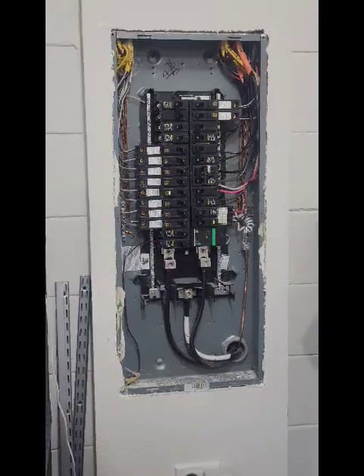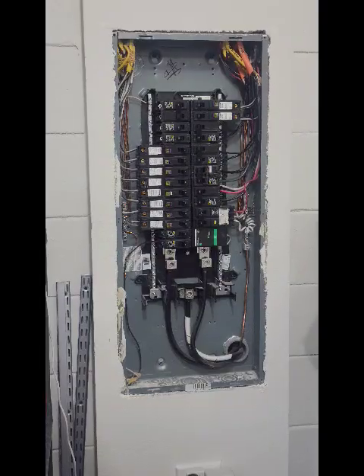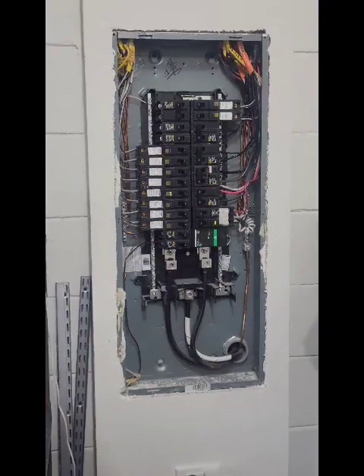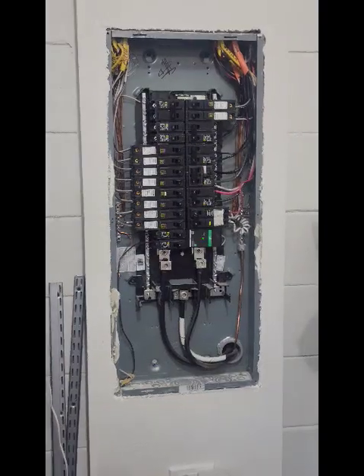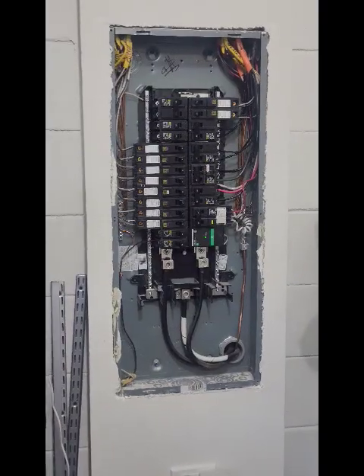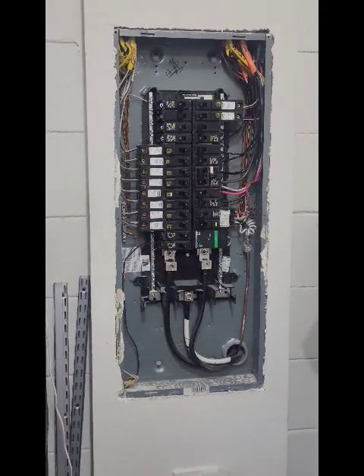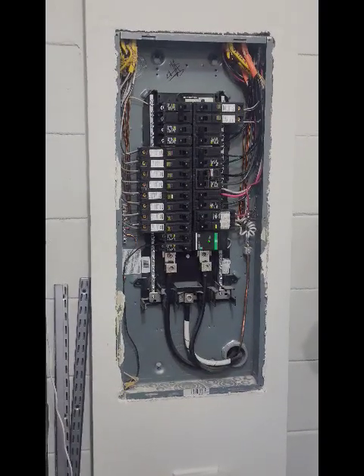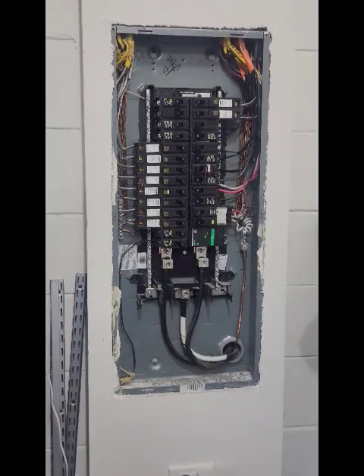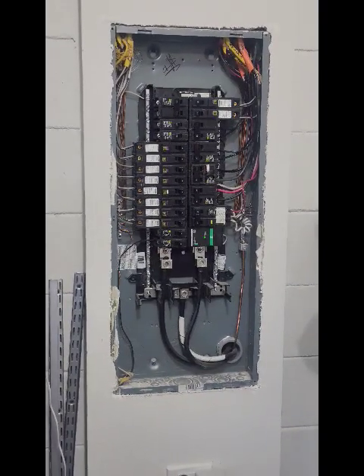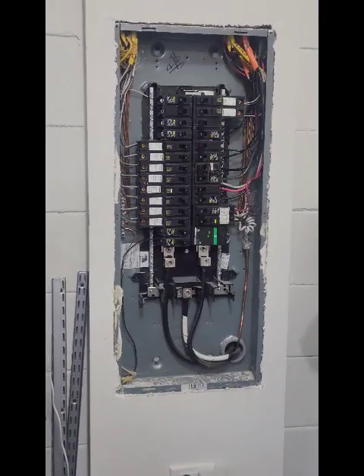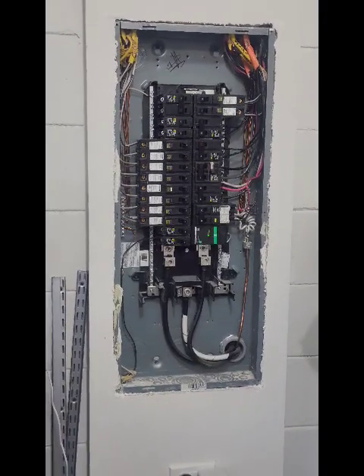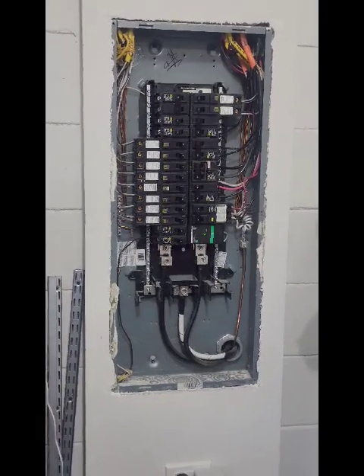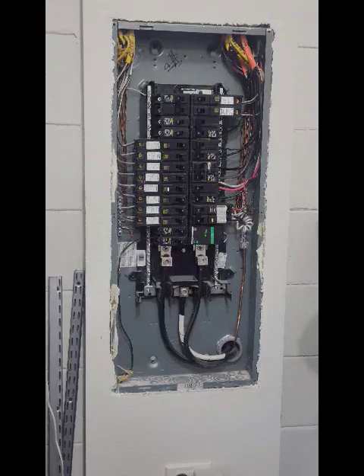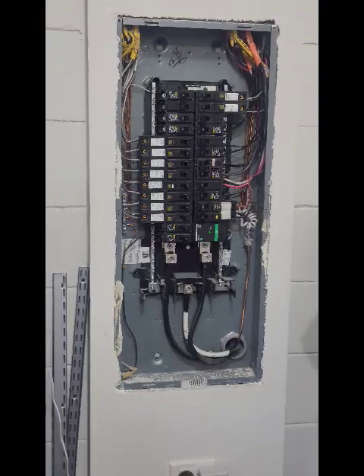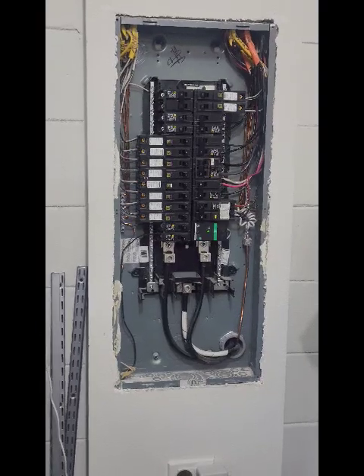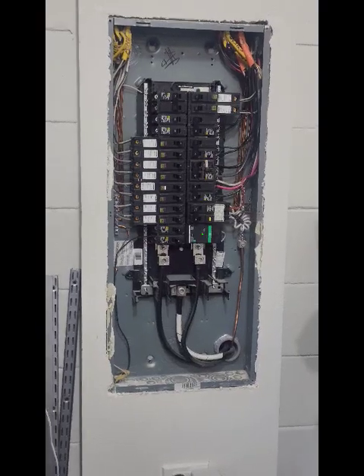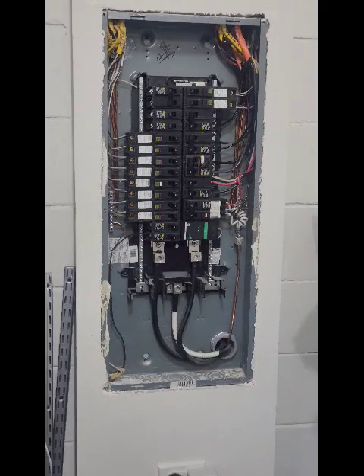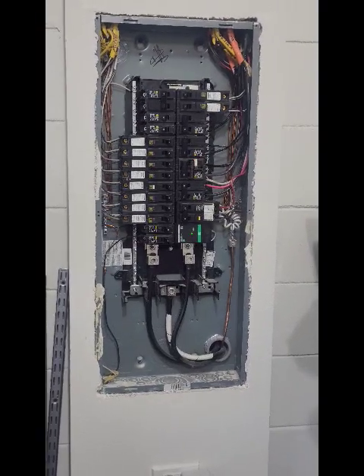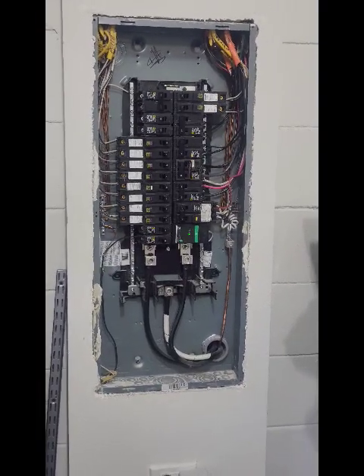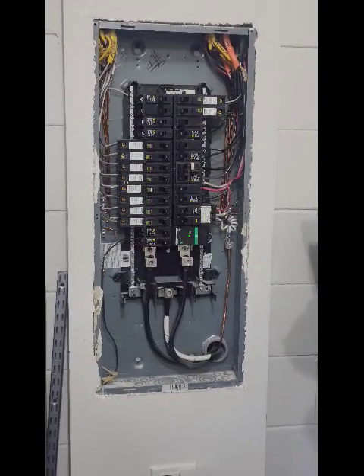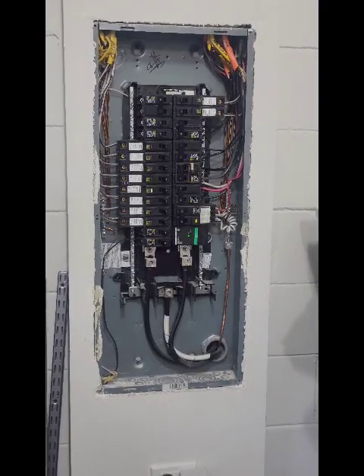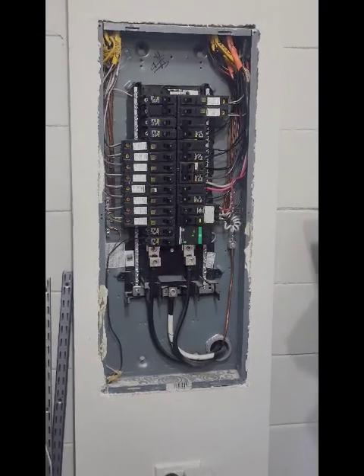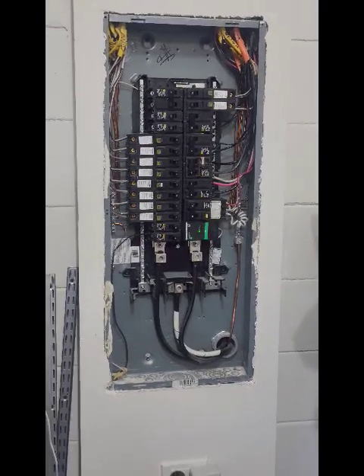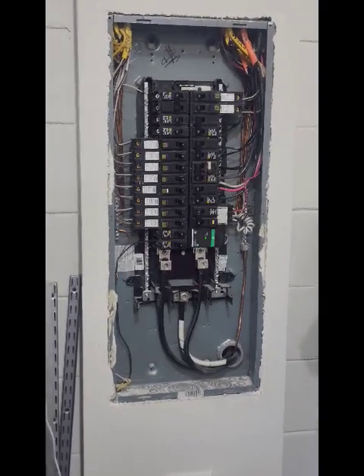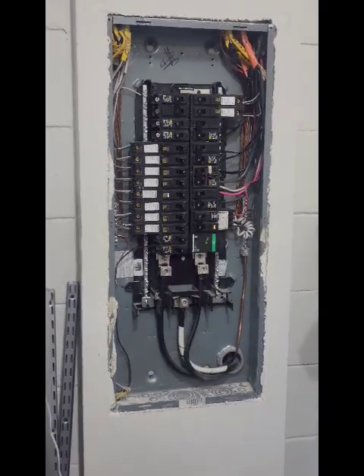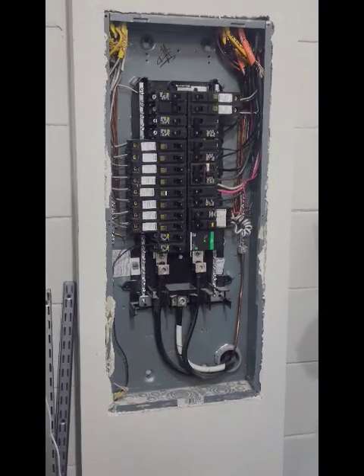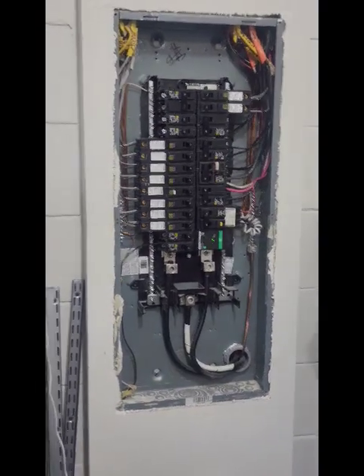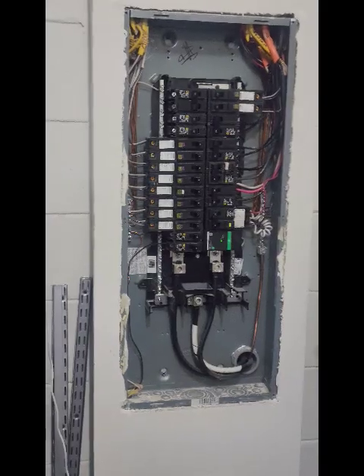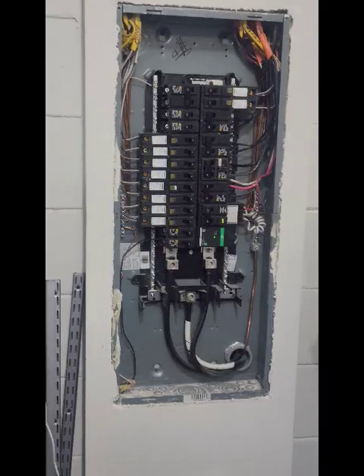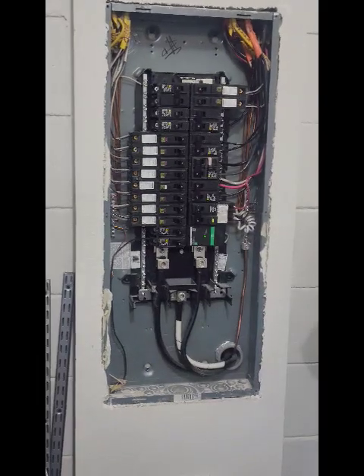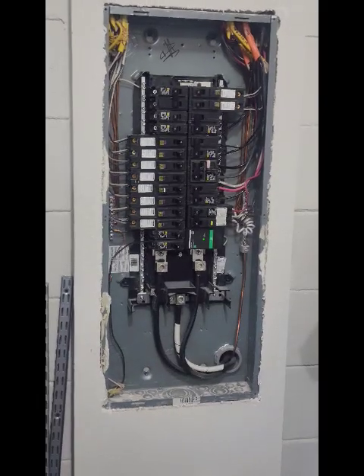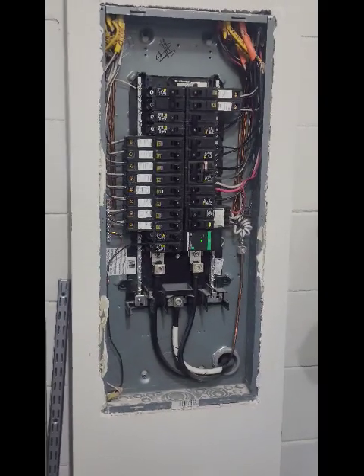Hey guys, John from J&H Home Inspections, your Florida home inspector from Boston. I finally took the cover off of that breaker panel and I wanted to show you that it is actually a sub-panel.